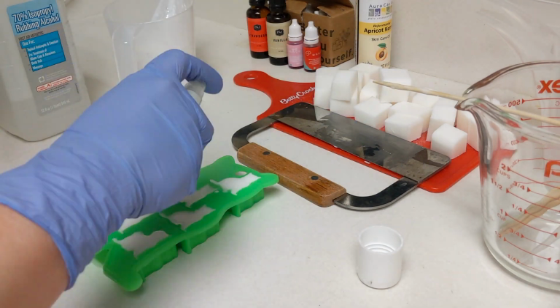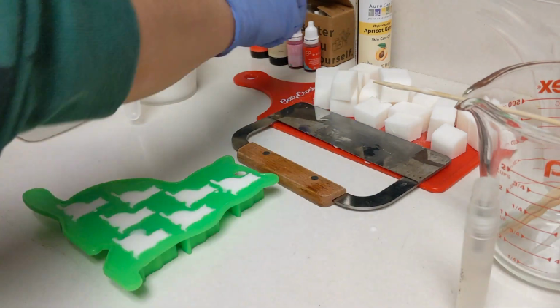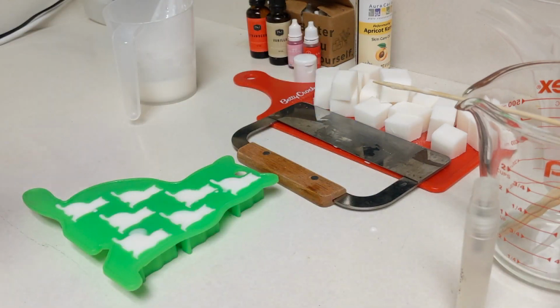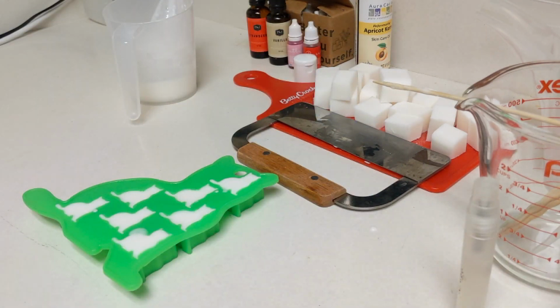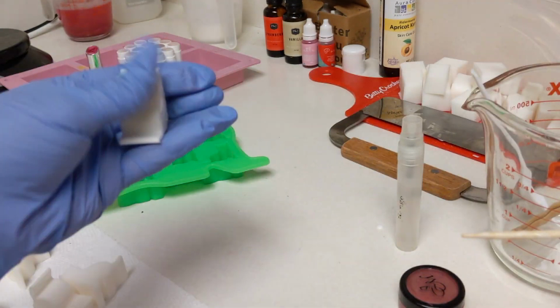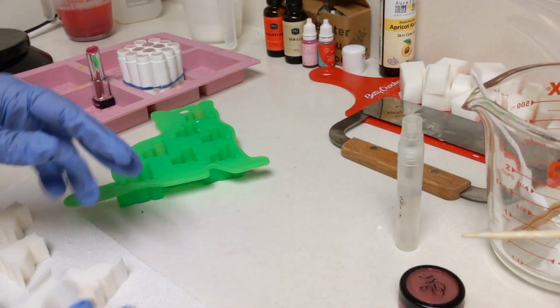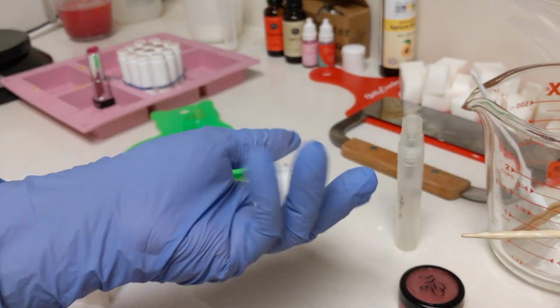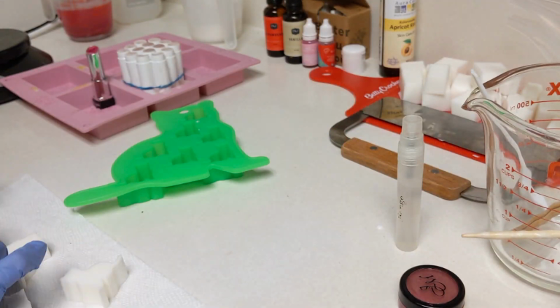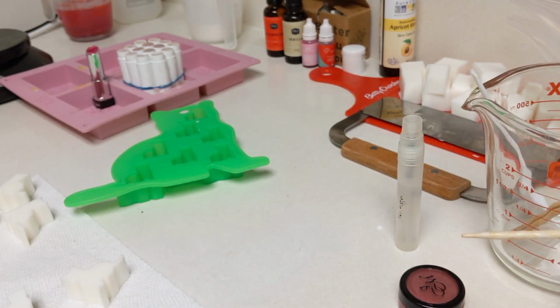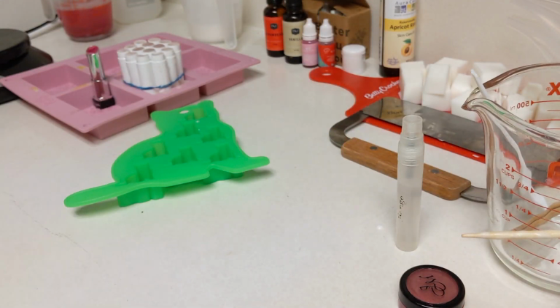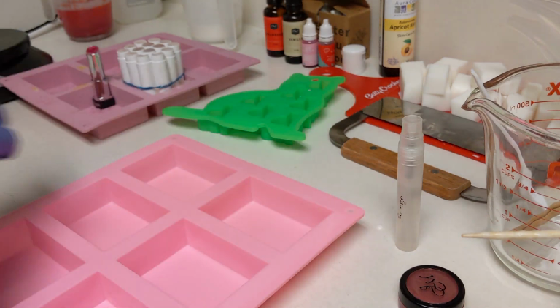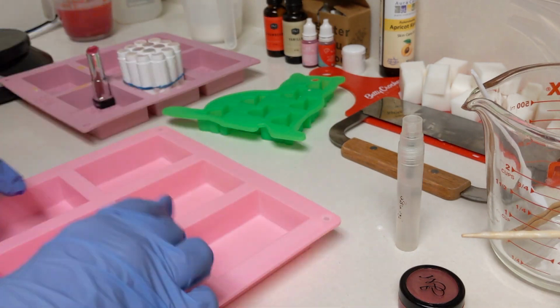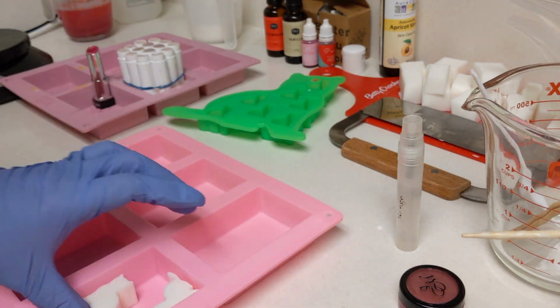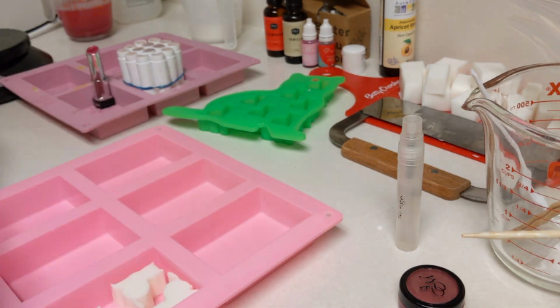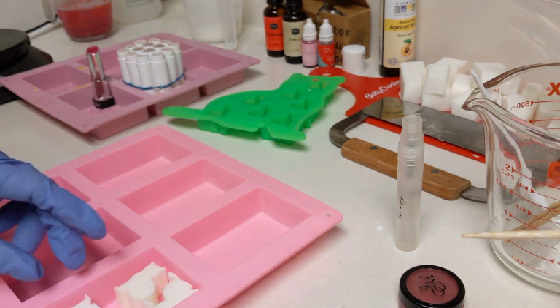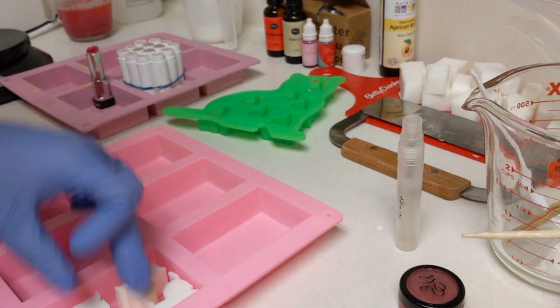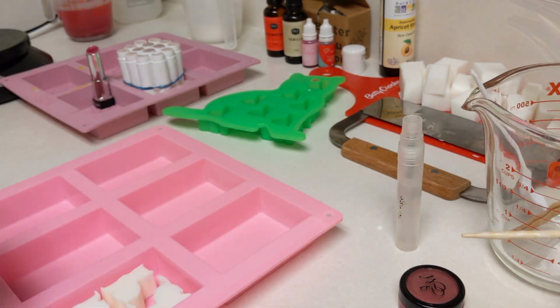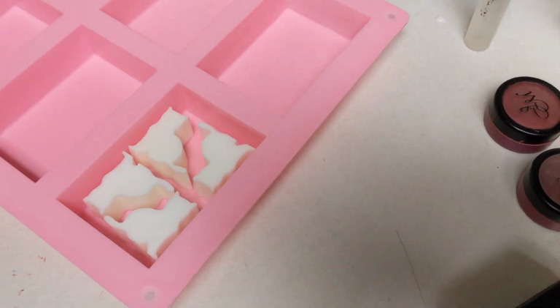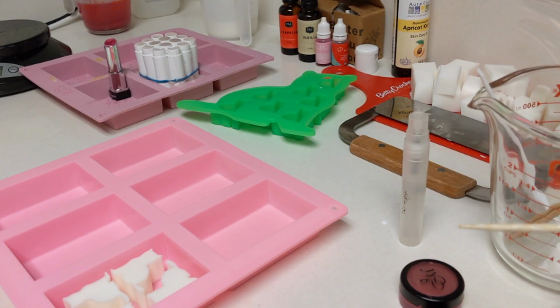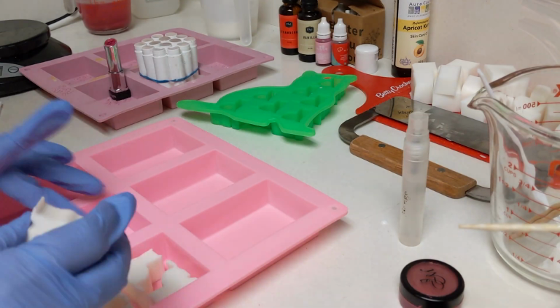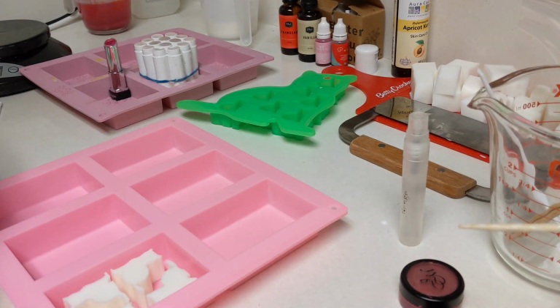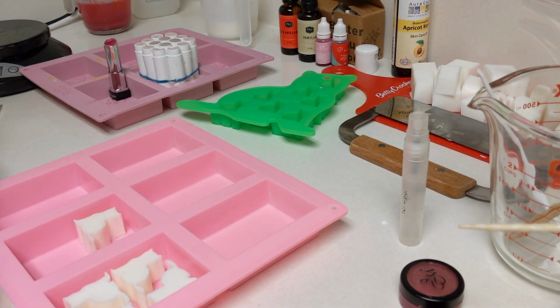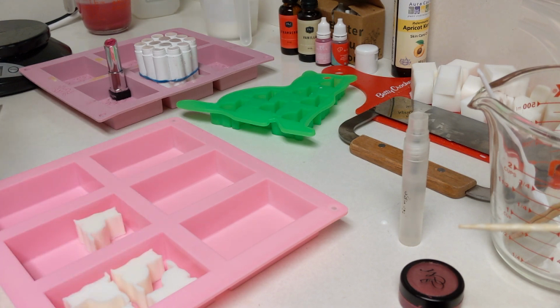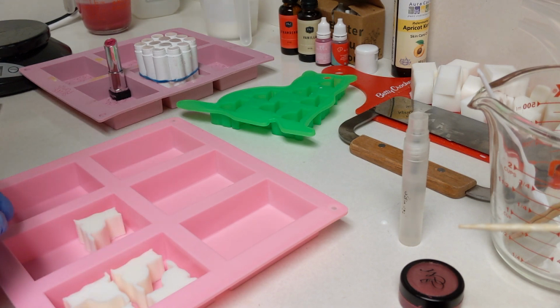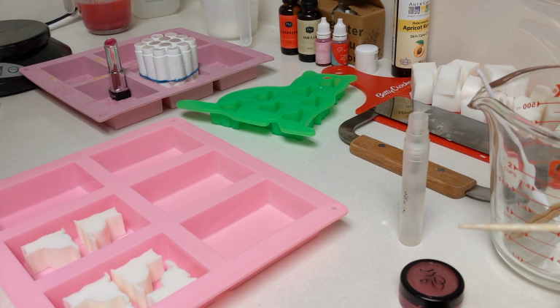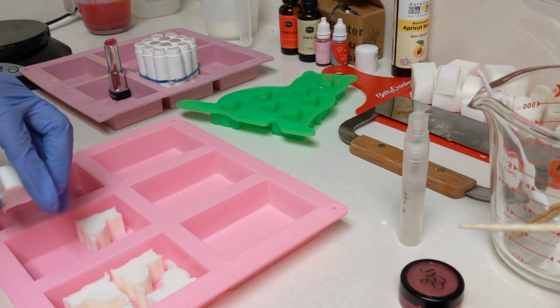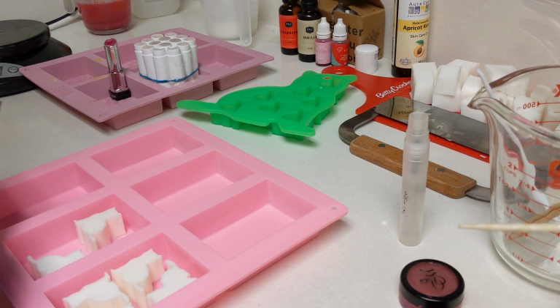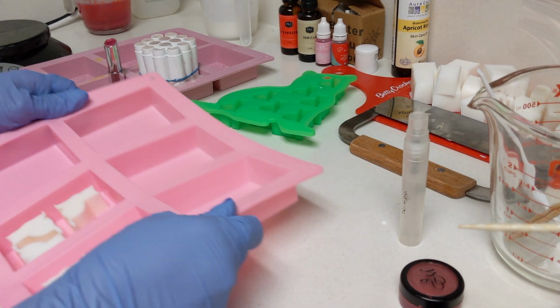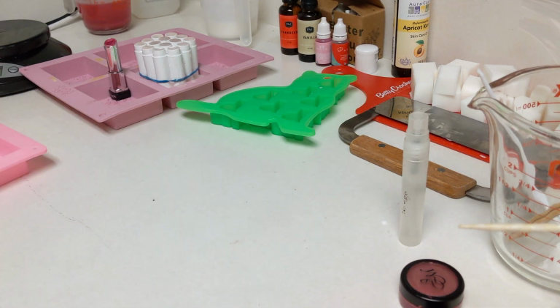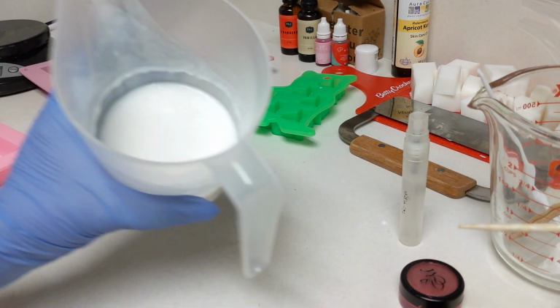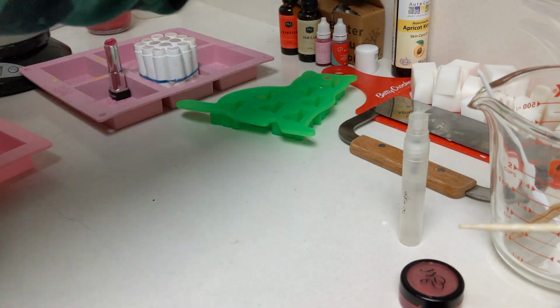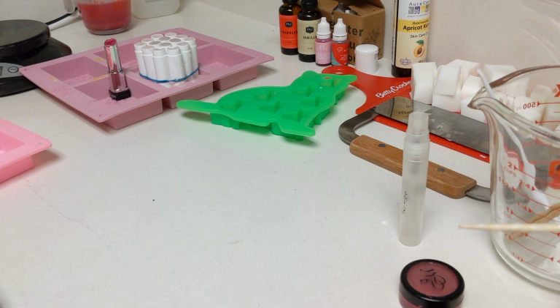Then I'm pouring them into a little ice cube tray in the shape of cats. You probably saw me spraying something on the top of the ice cube tray — that's just rubbing alcohol, and it prevents bubbles from being in your soap. So that's nice.